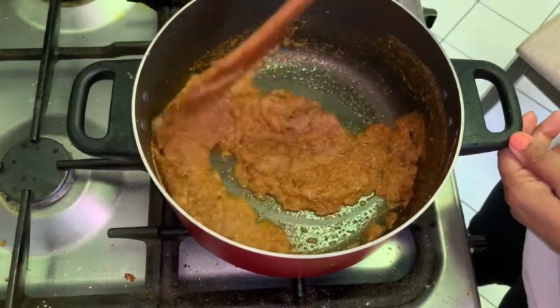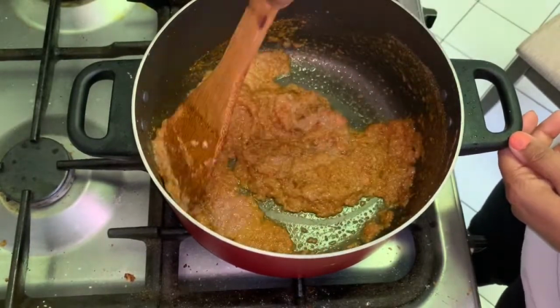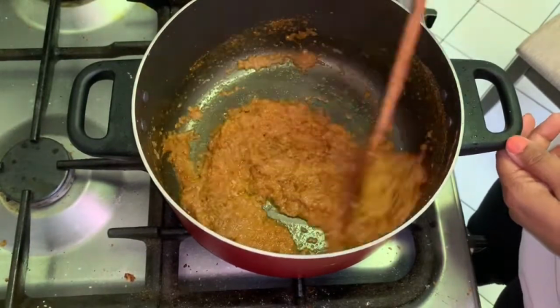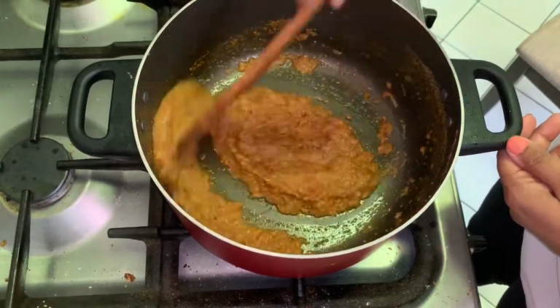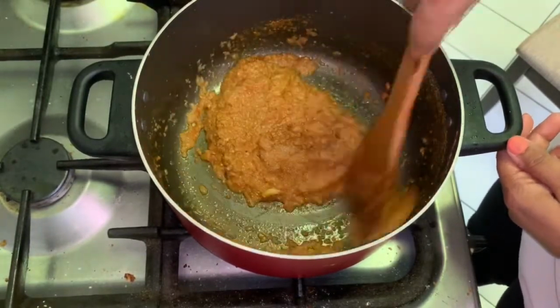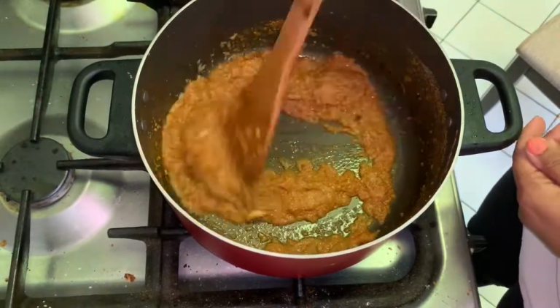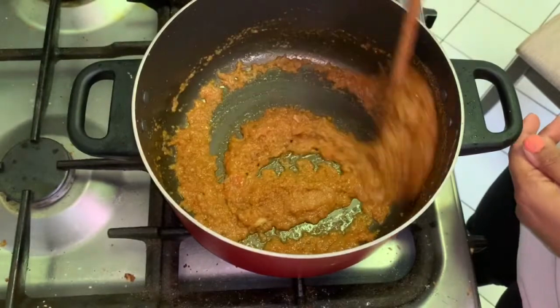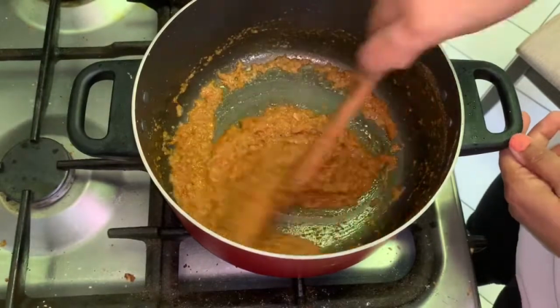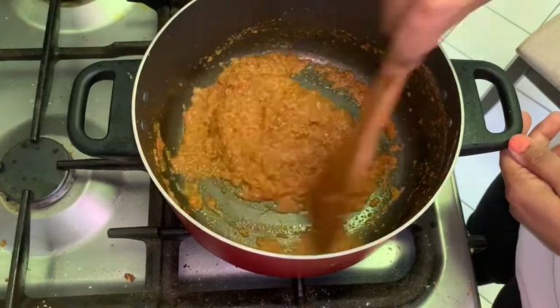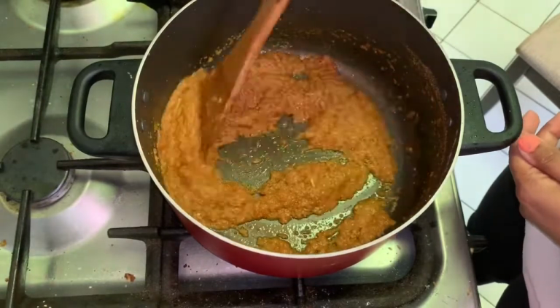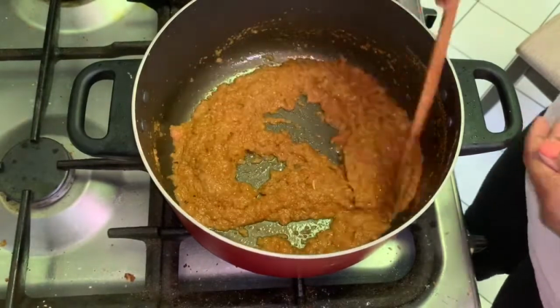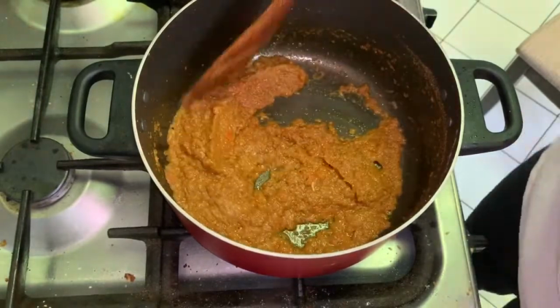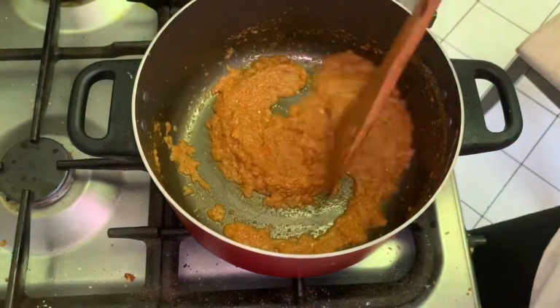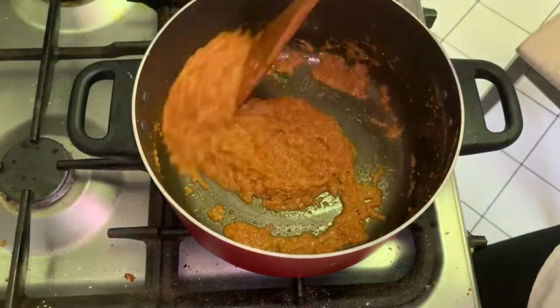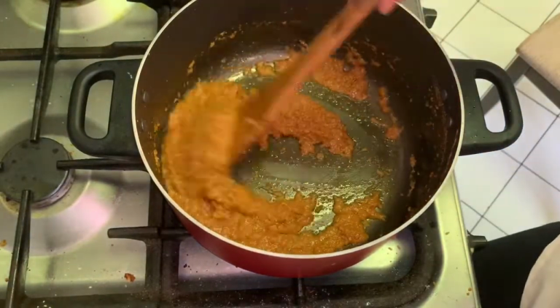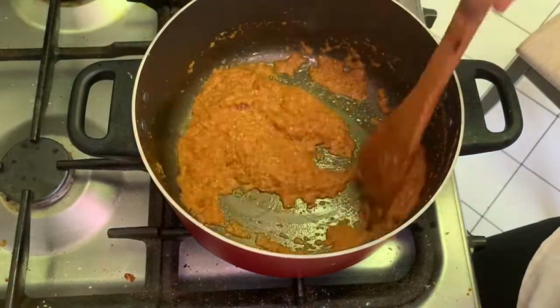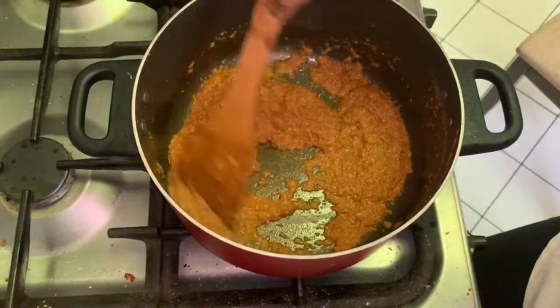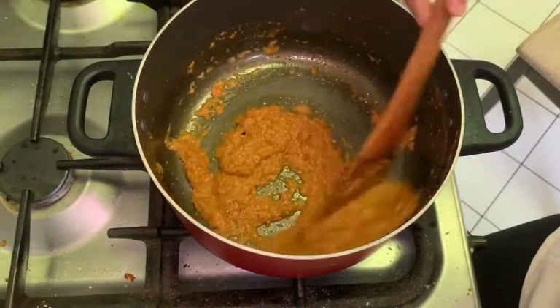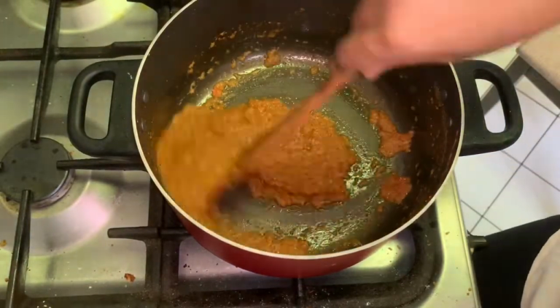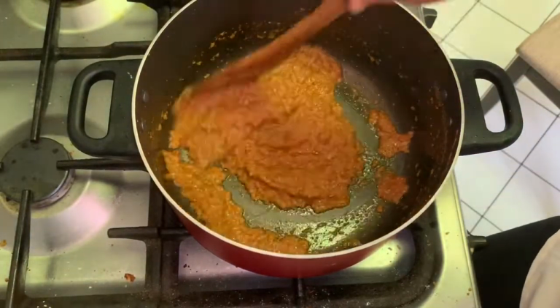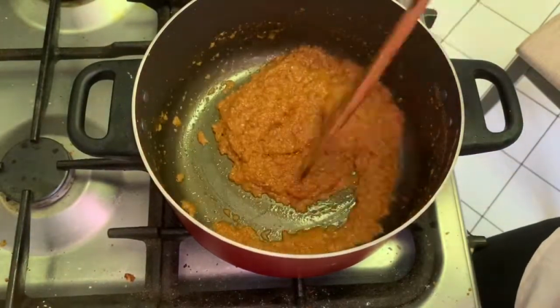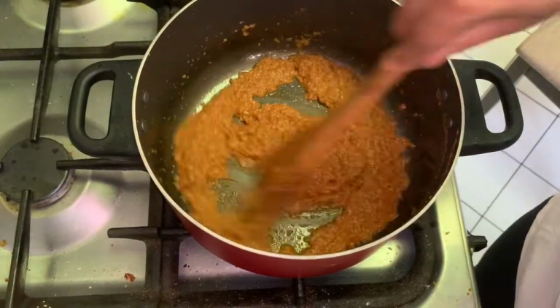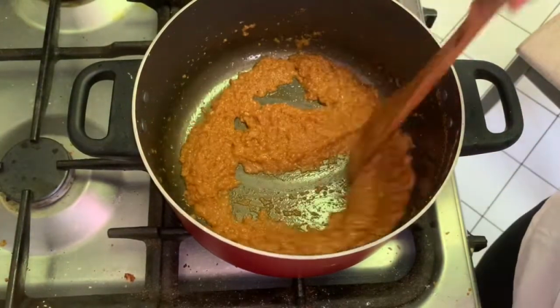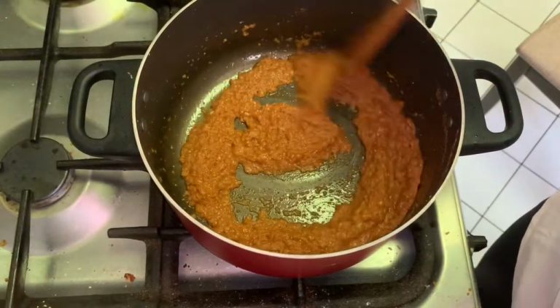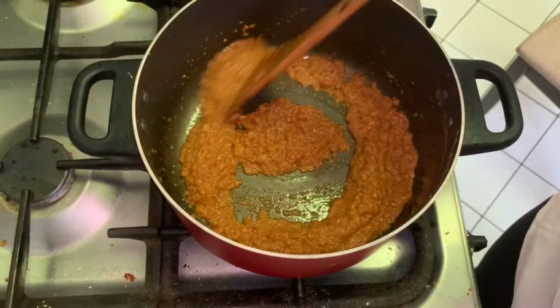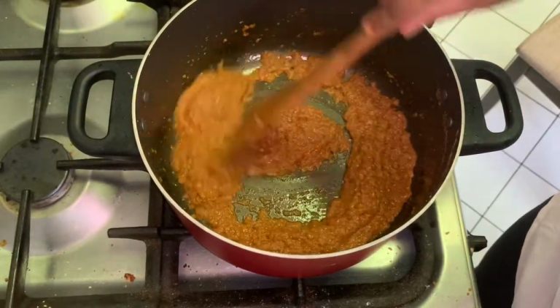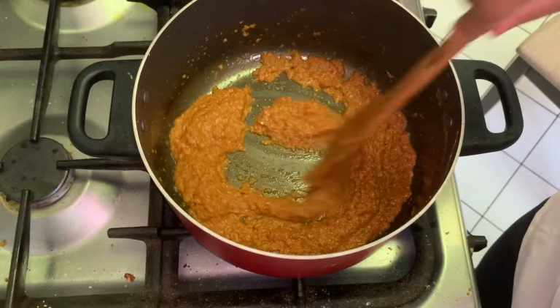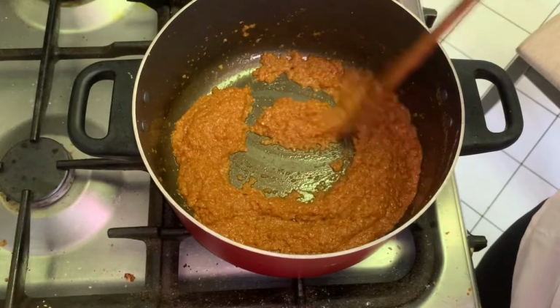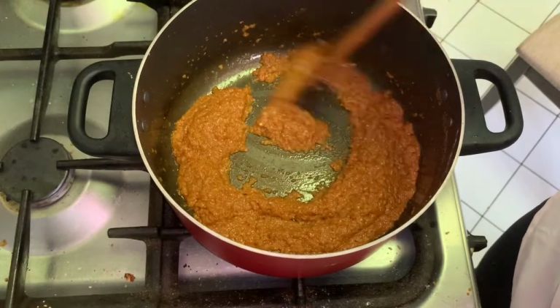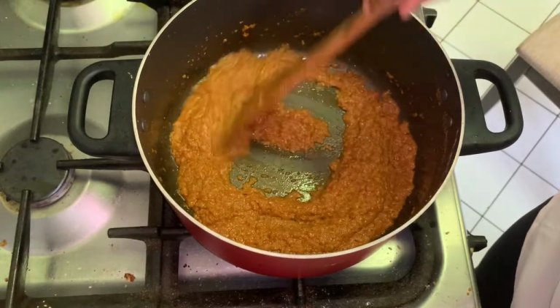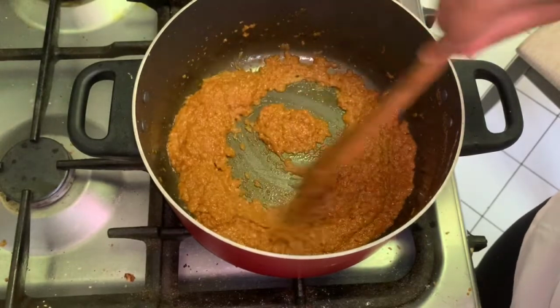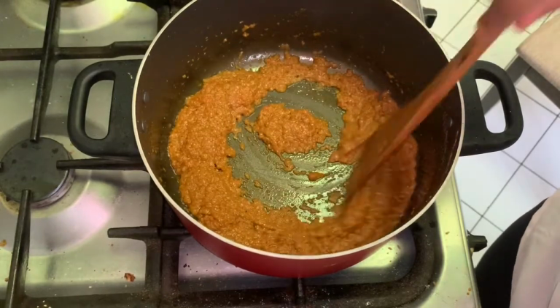Making chole masala tasty doesn't require great skill. It requires patience, a little time, and lots of love.